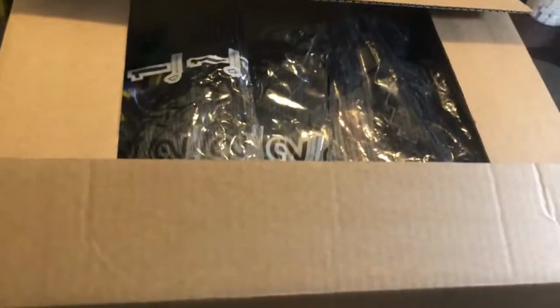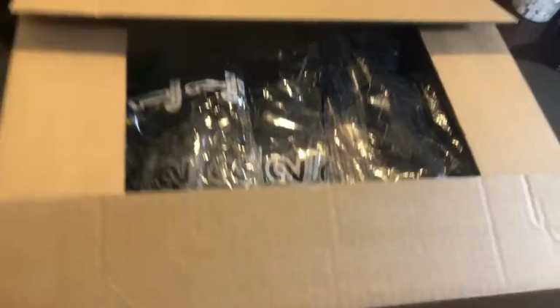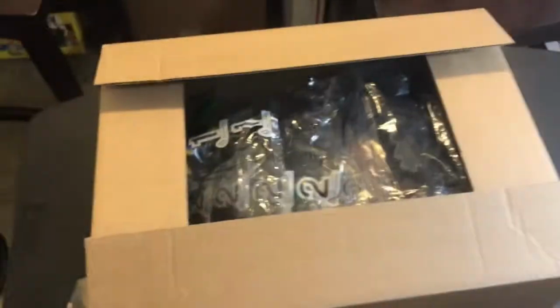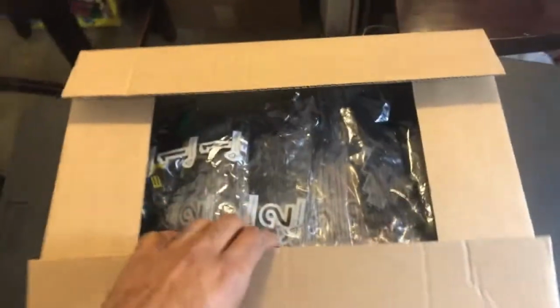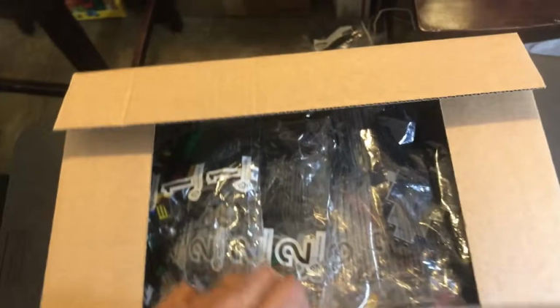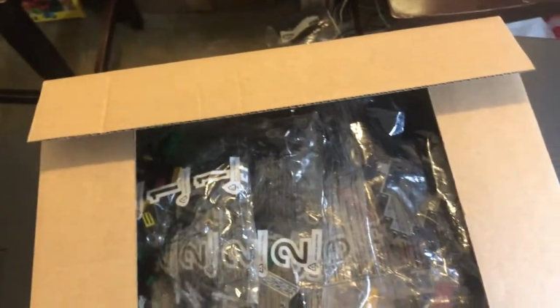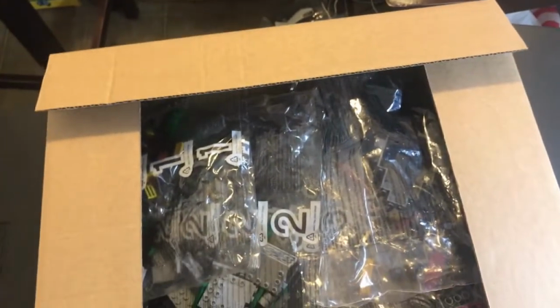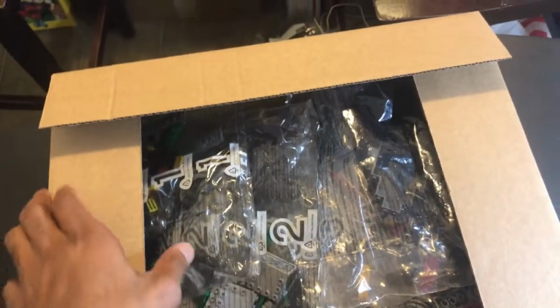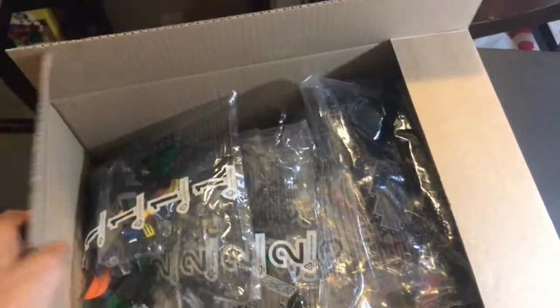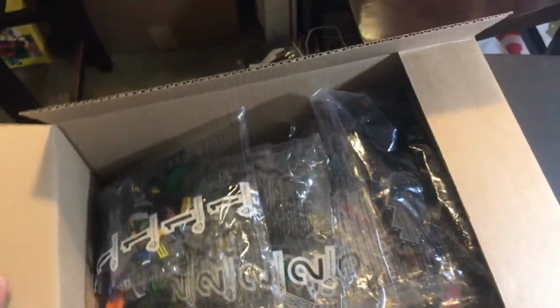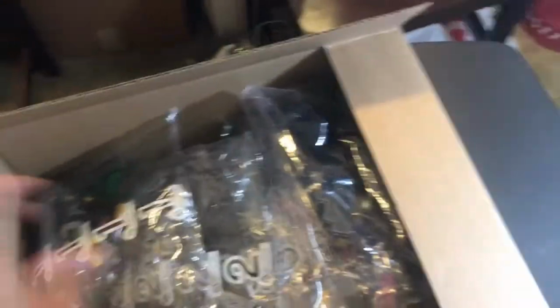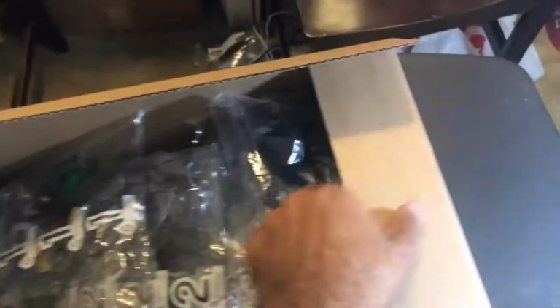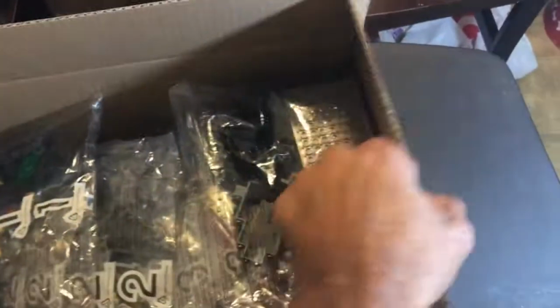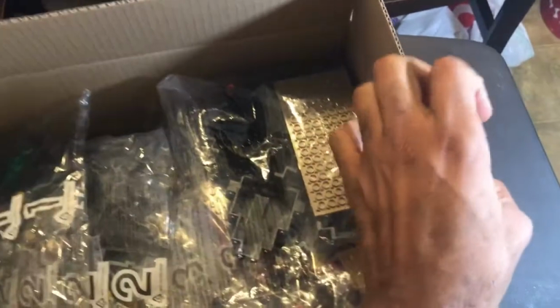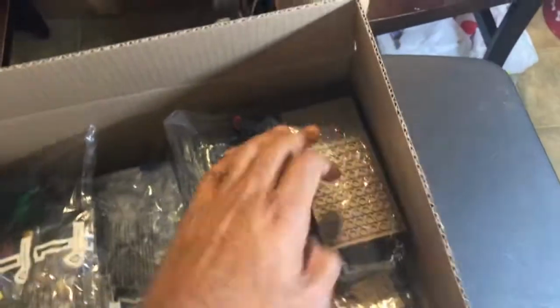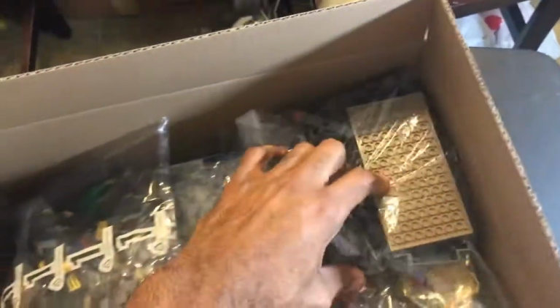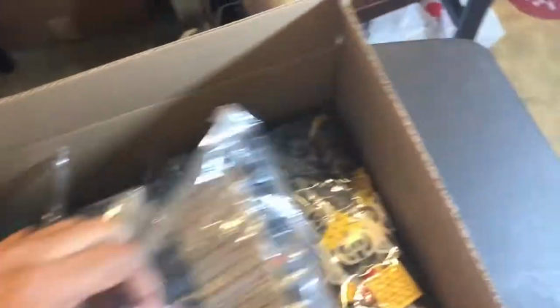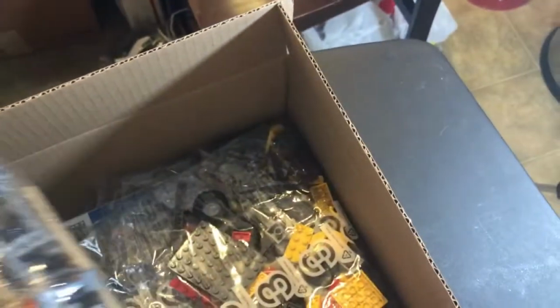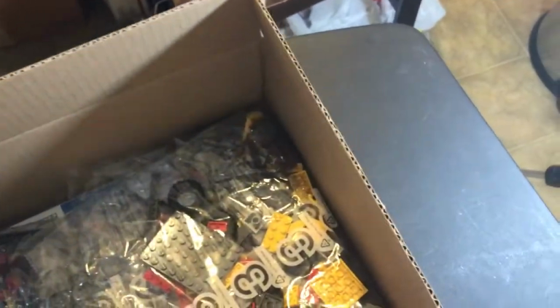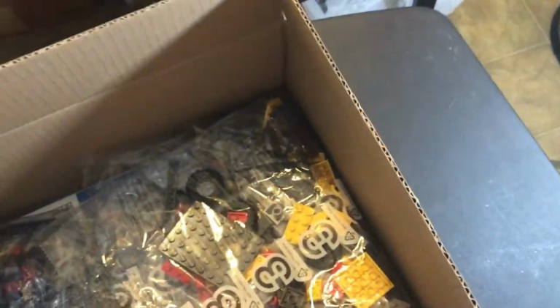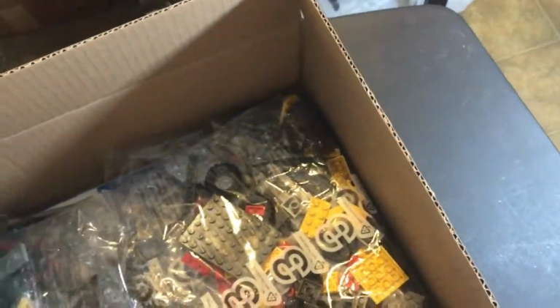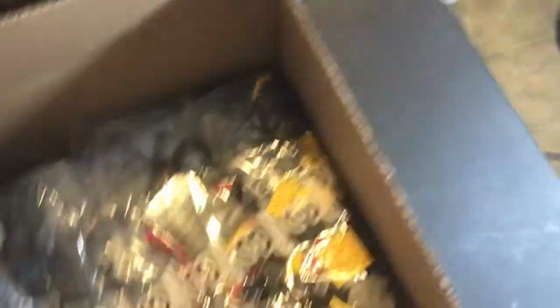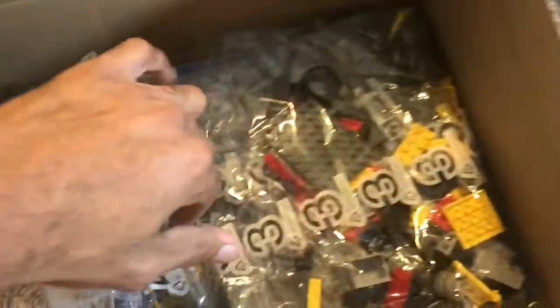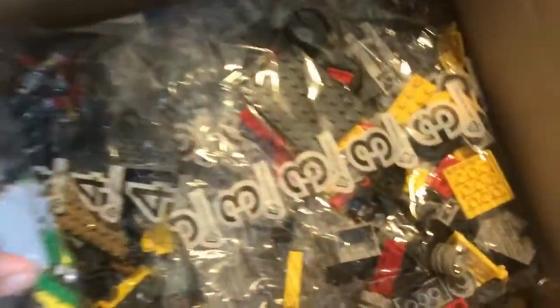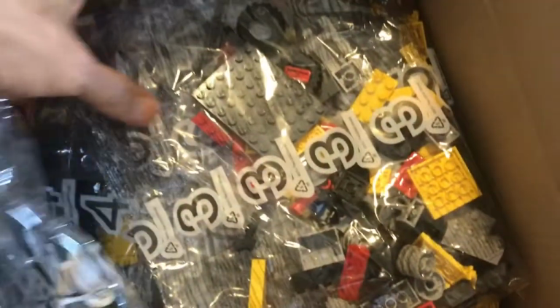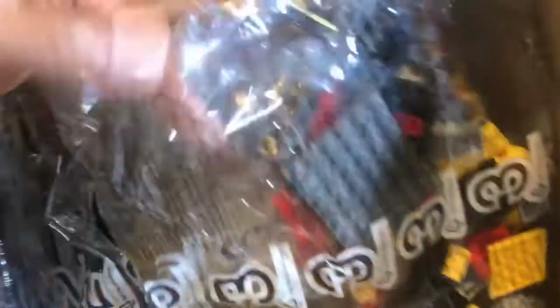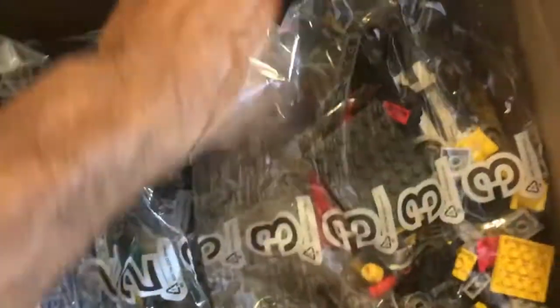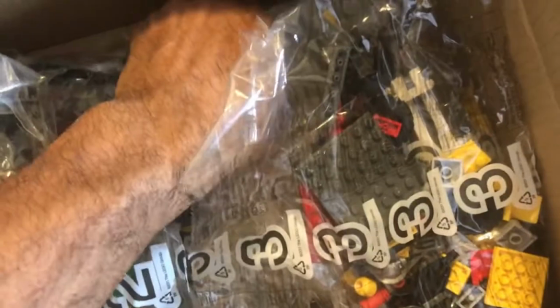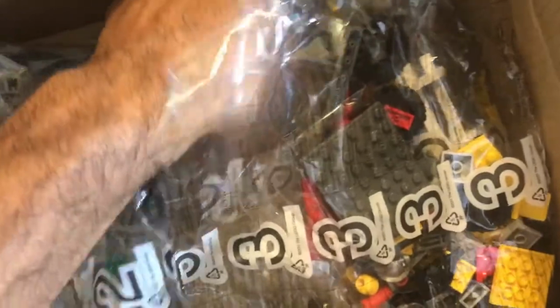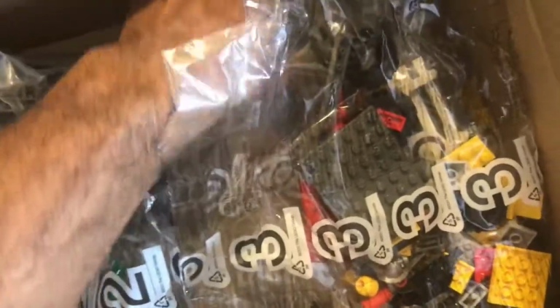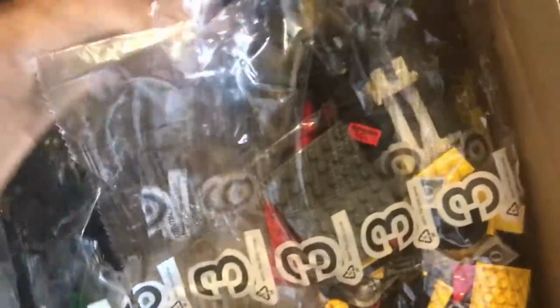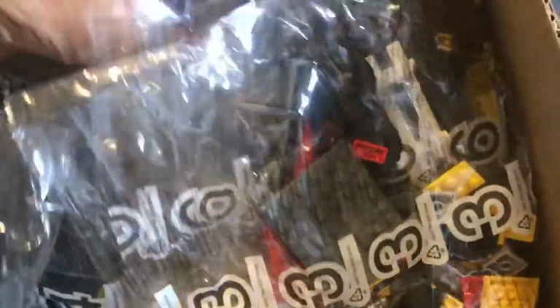I asked Big B to go ahead and unbox it, you know, to make it easier on the shipping. As you can see, the set is still sealed, but I'll show you what I got.